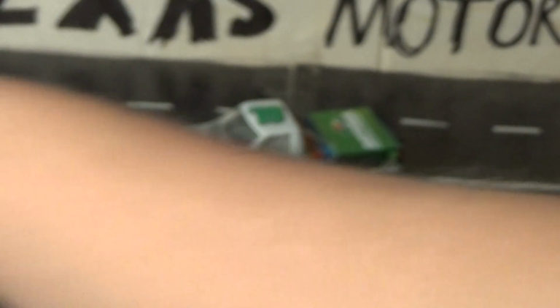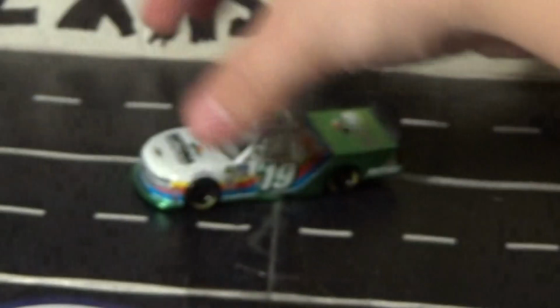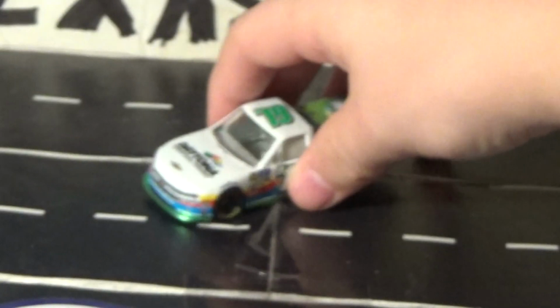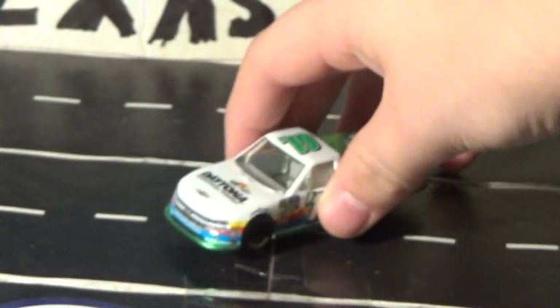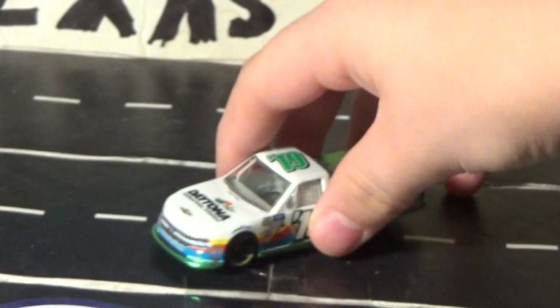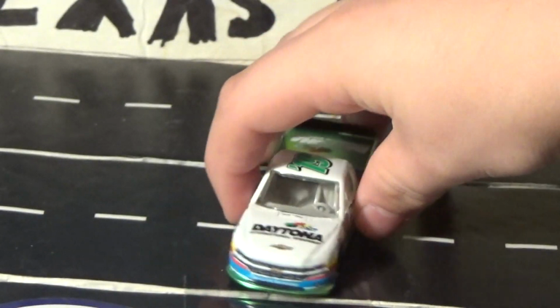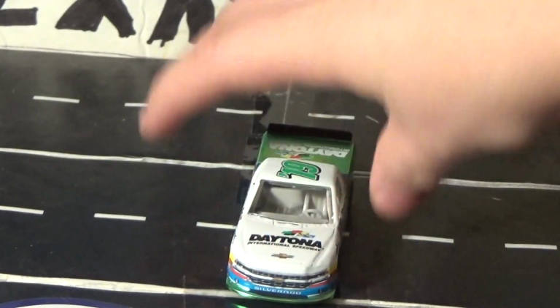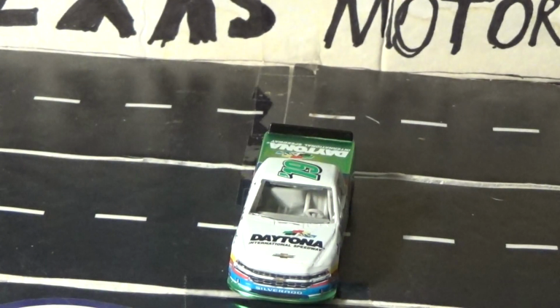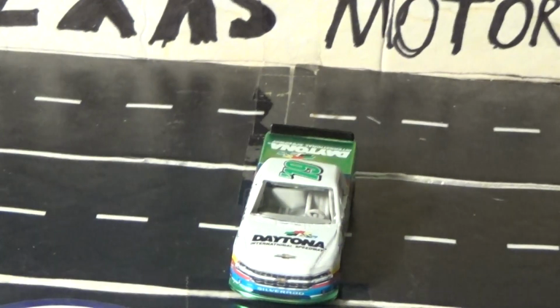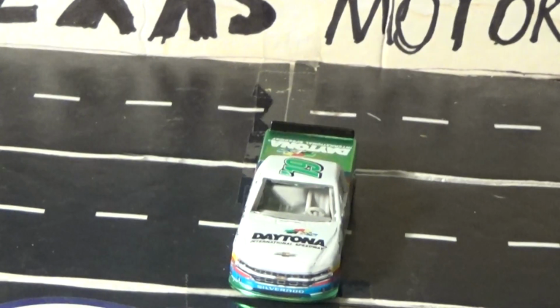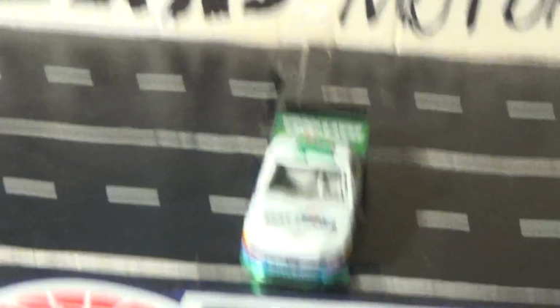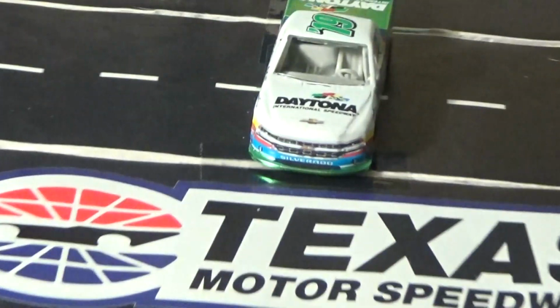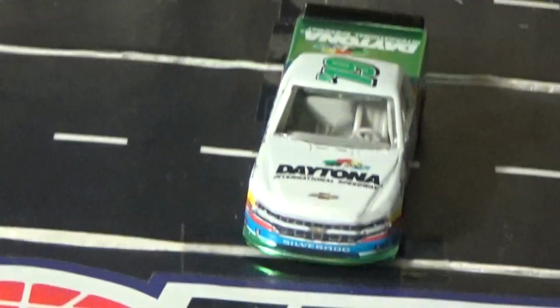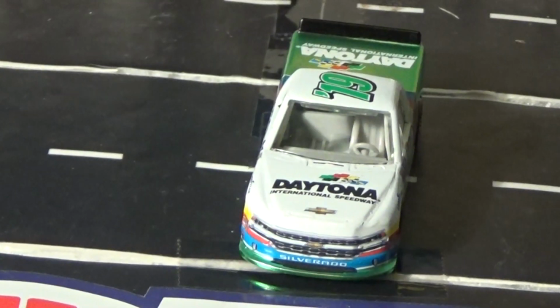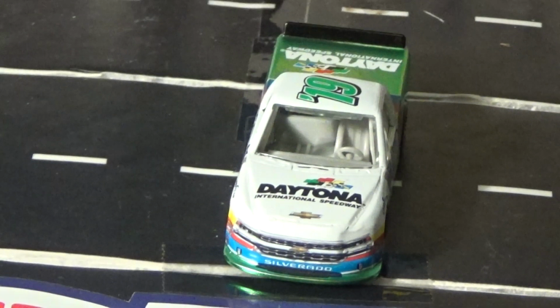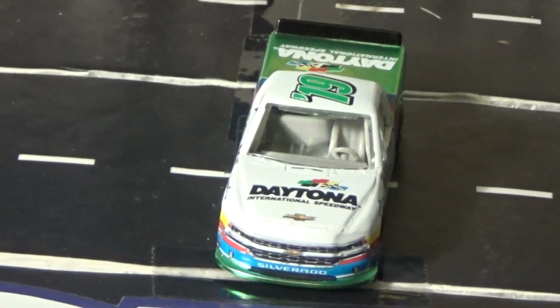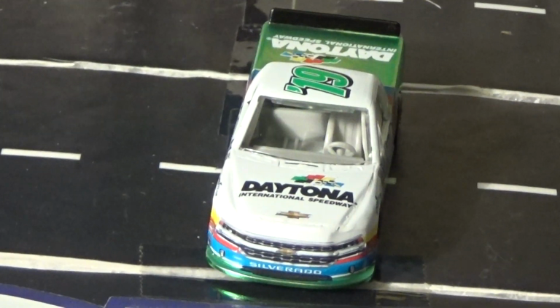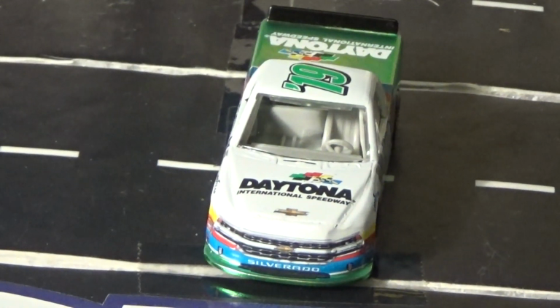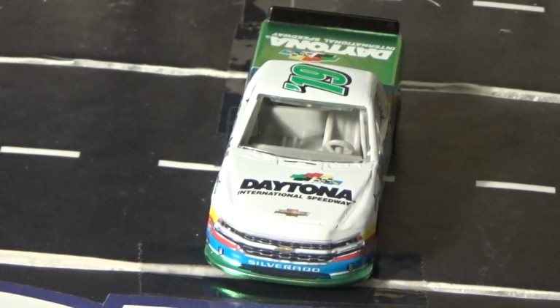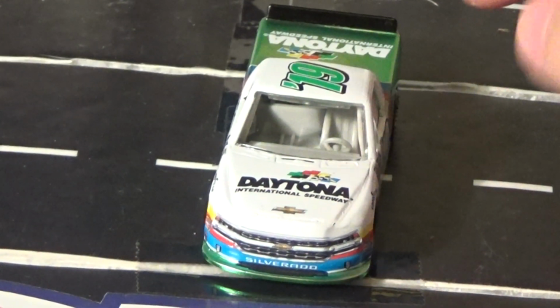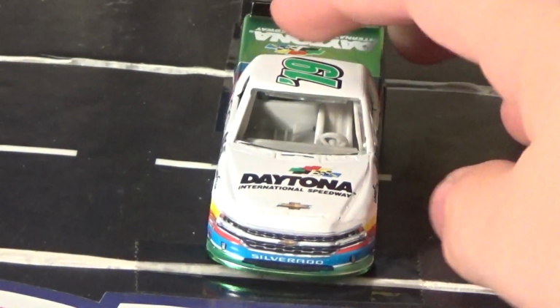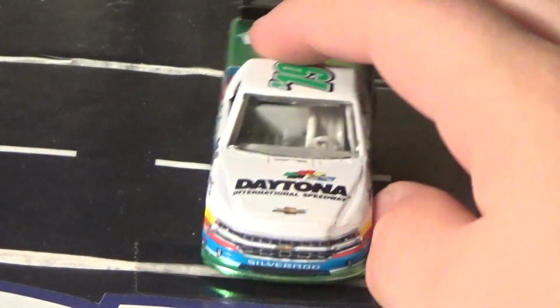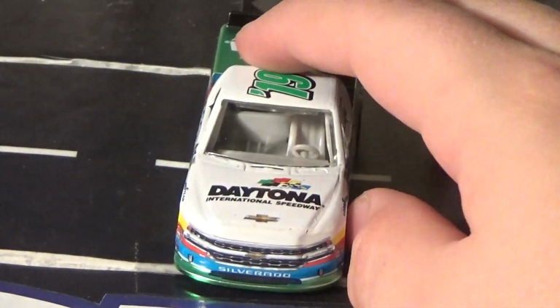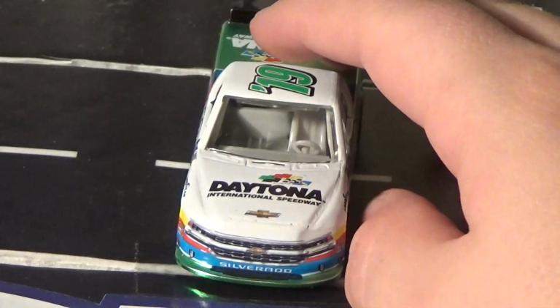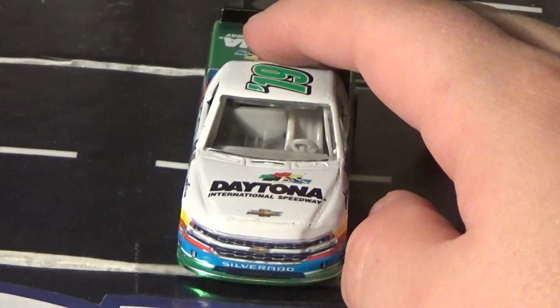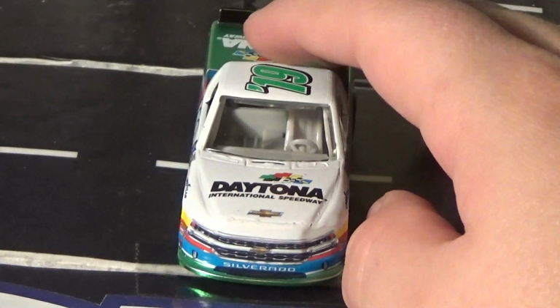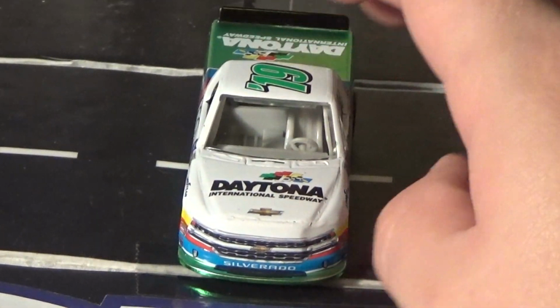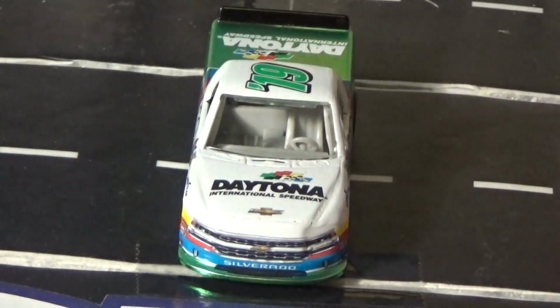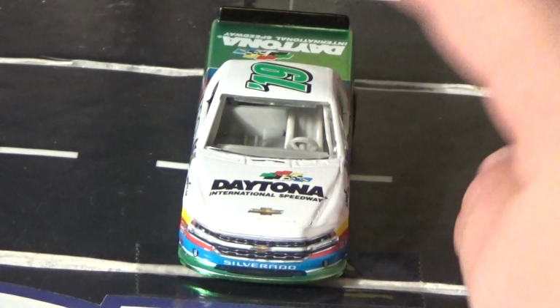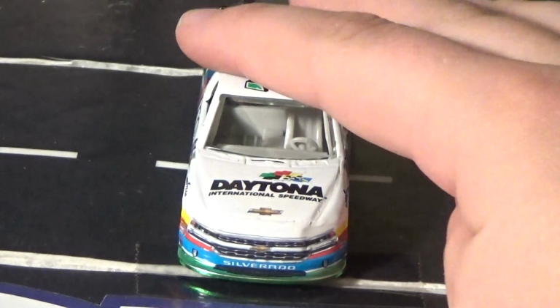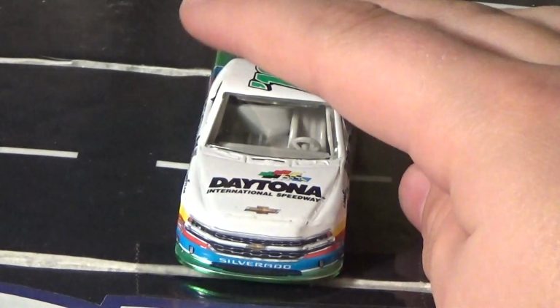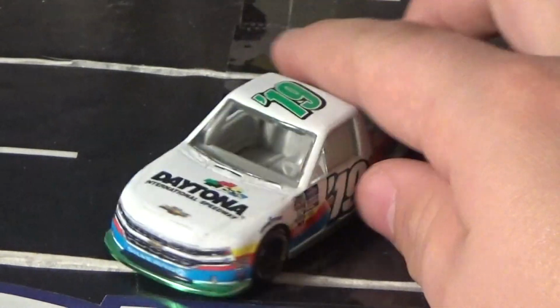So here's the truck diecast itself. I'll give a quick 360 view of it. Got this, of course, at Walmart with the Daytona Wave.